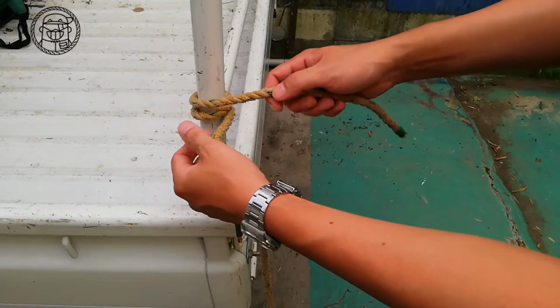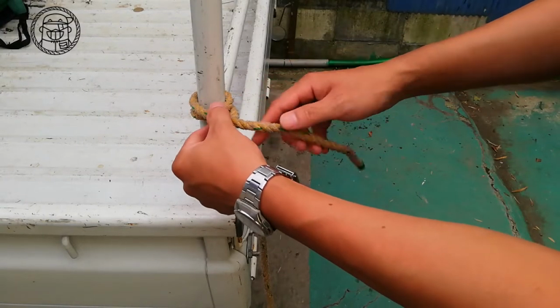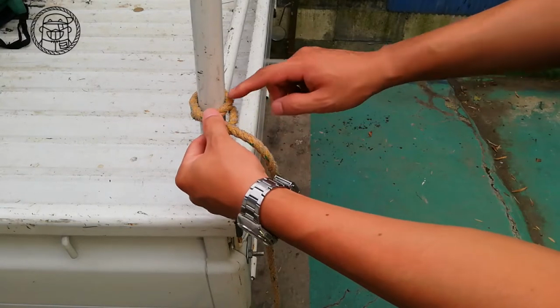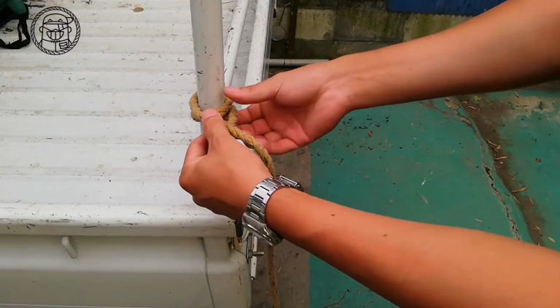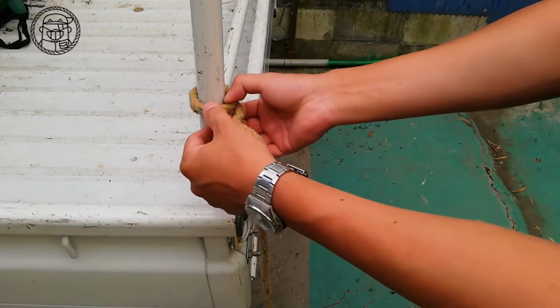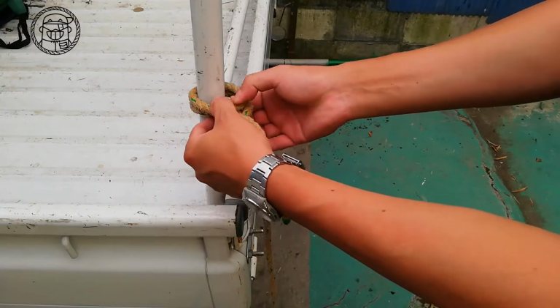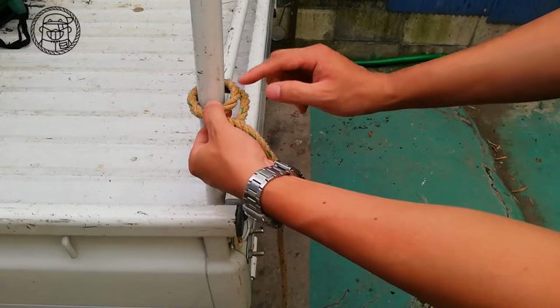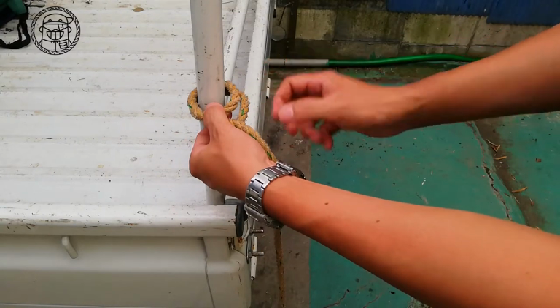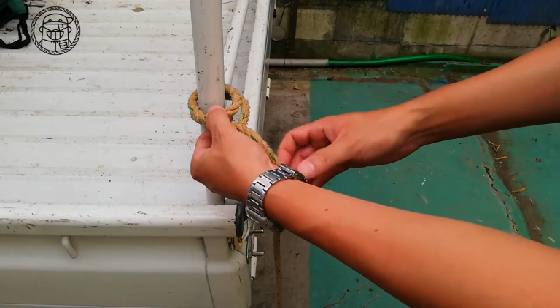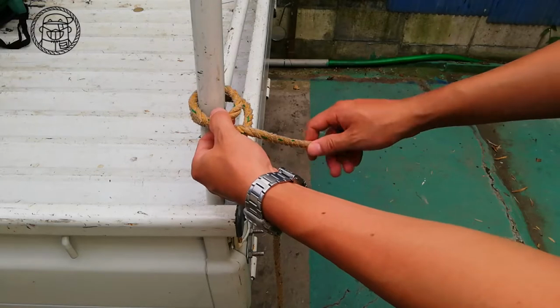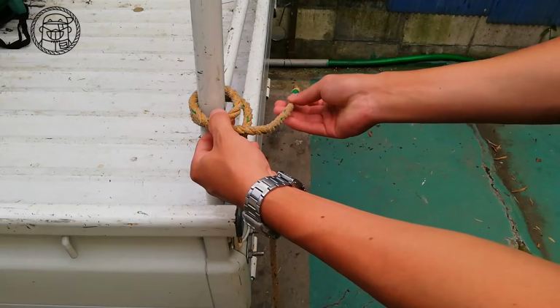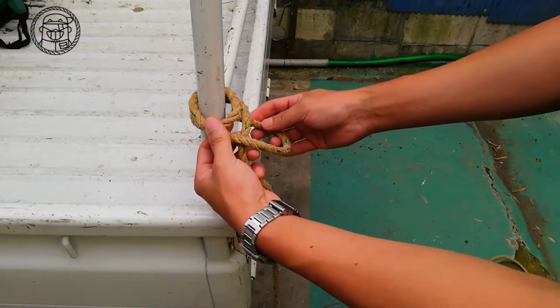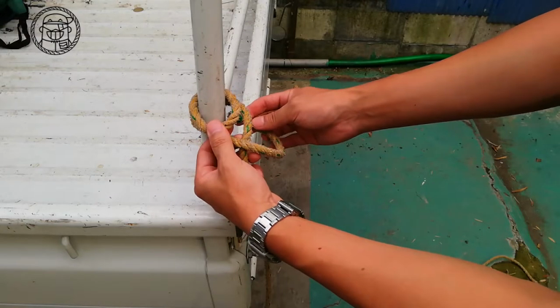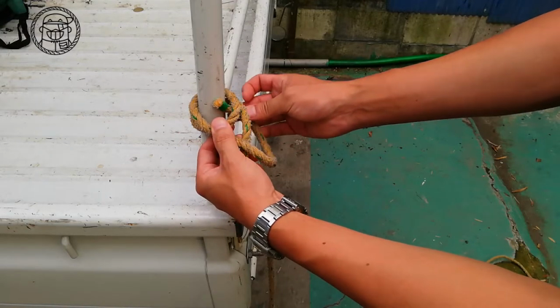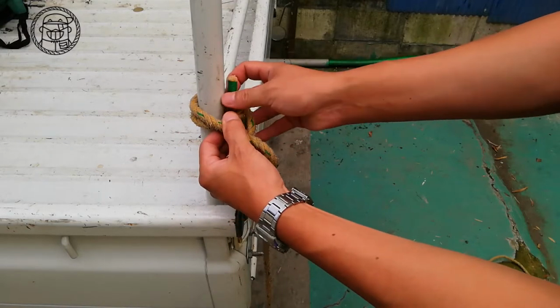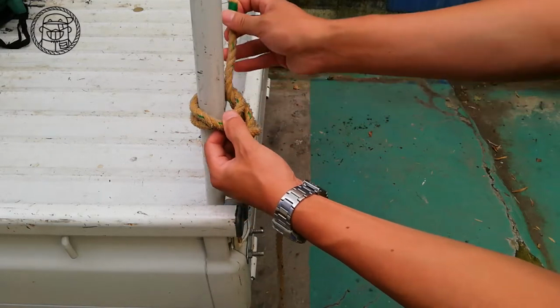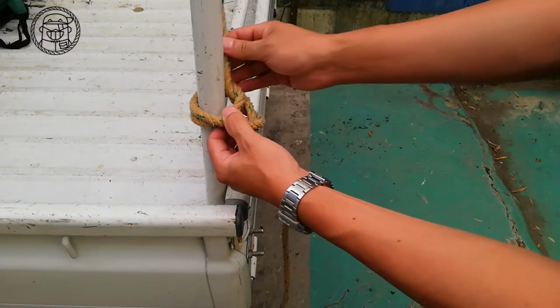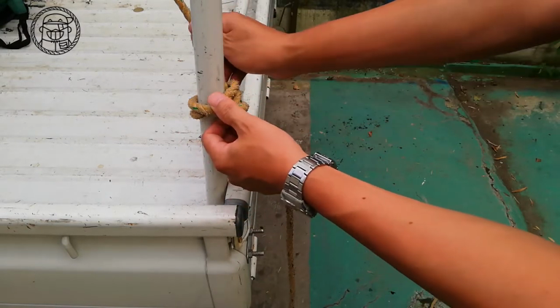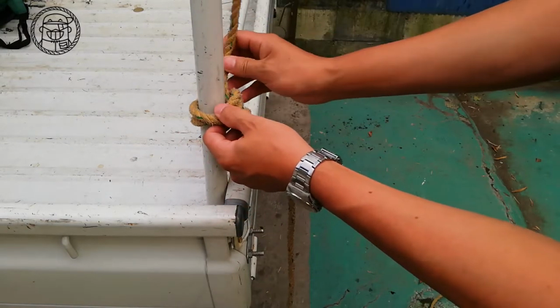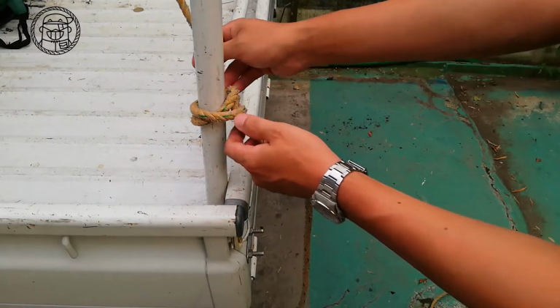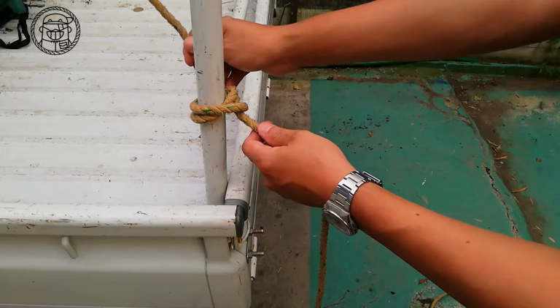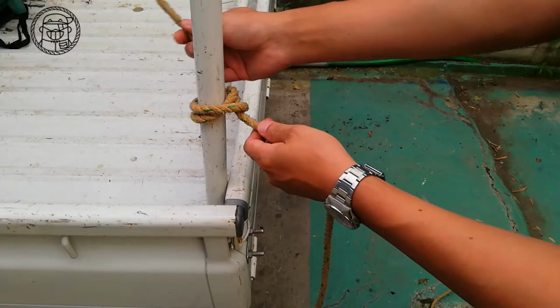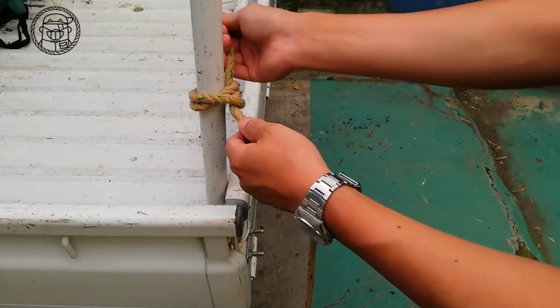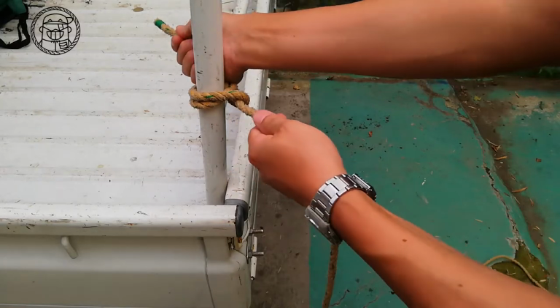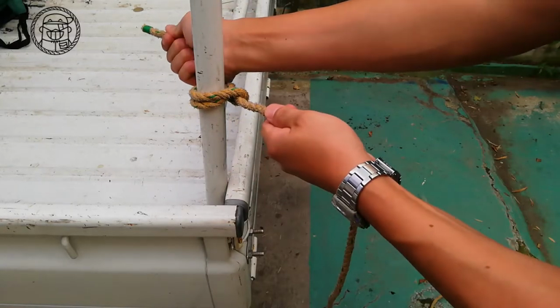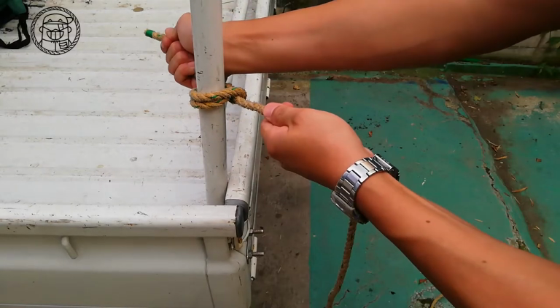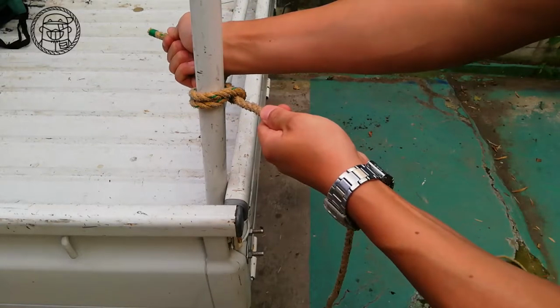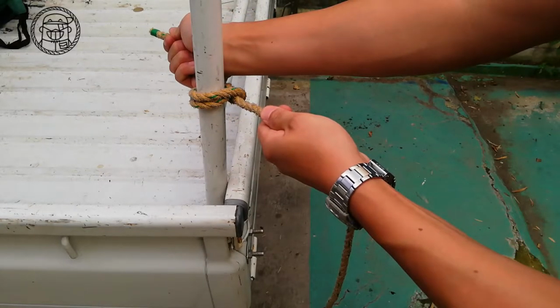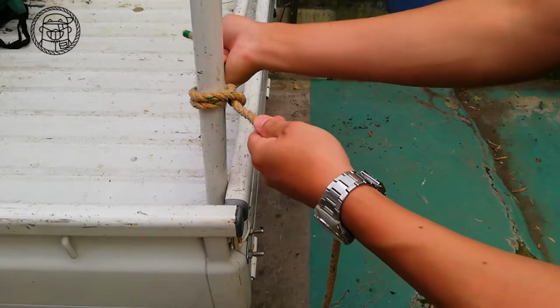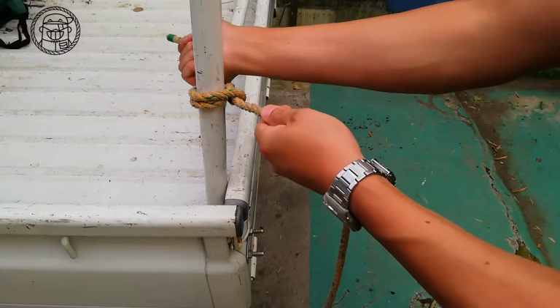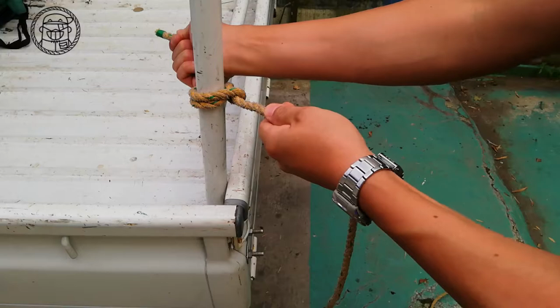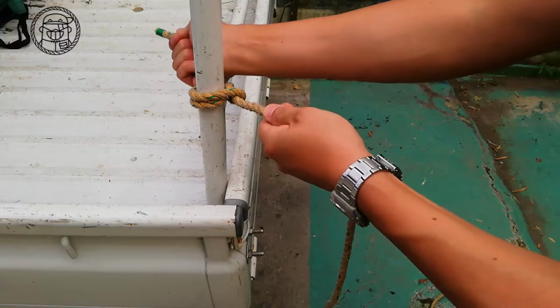Widen the two loops a little. Insert the rope into the loops from below. Tighten the rope firmly. It is firm.